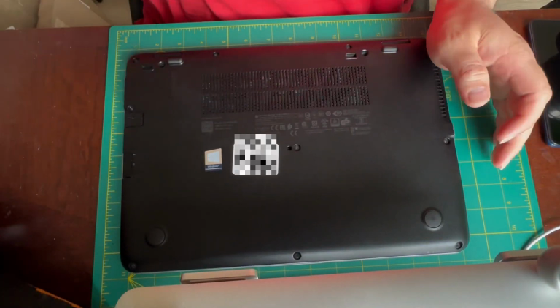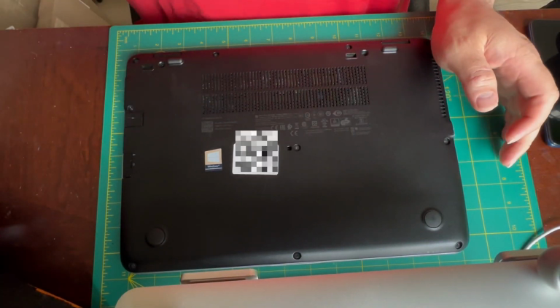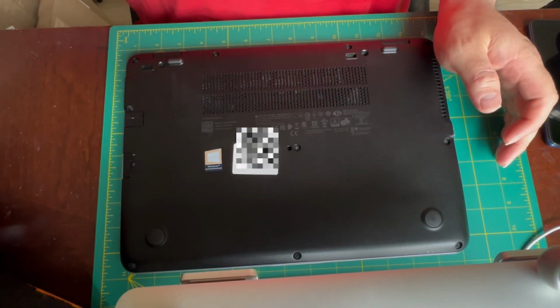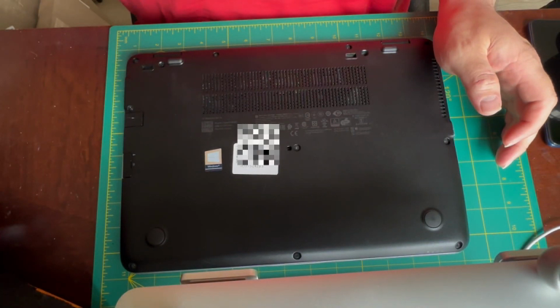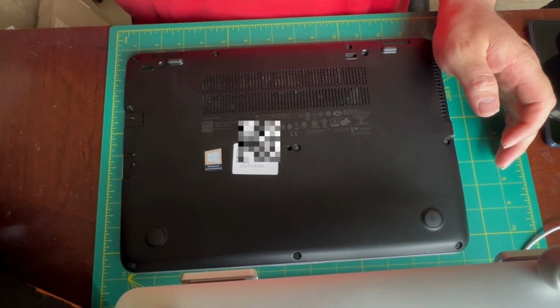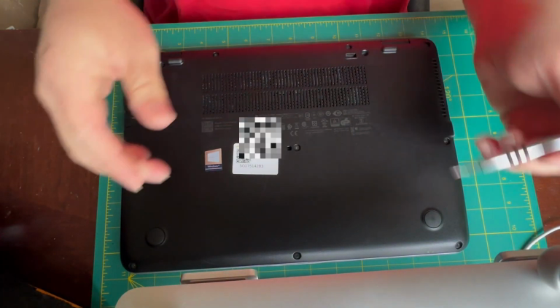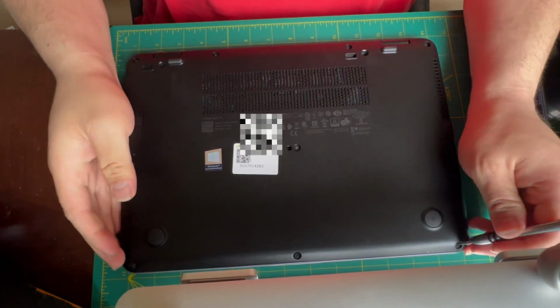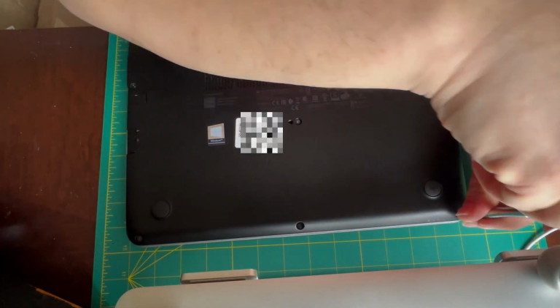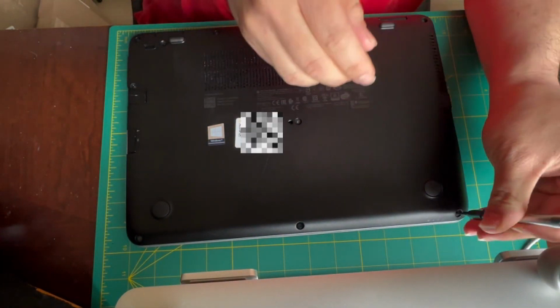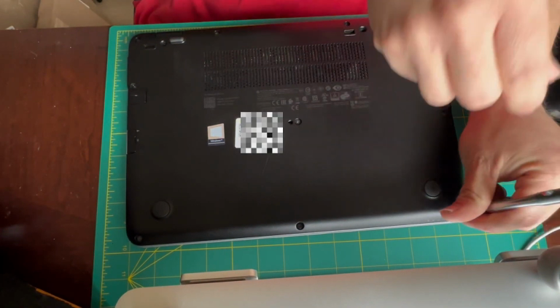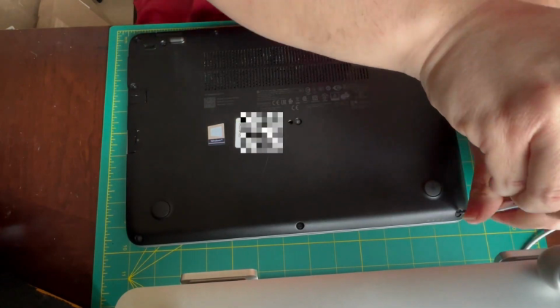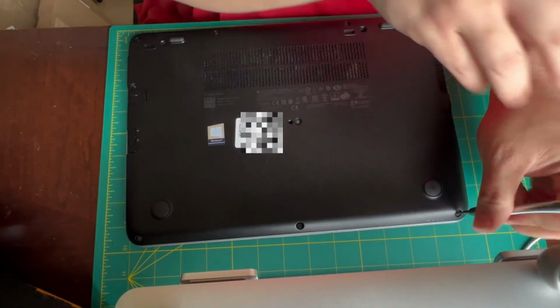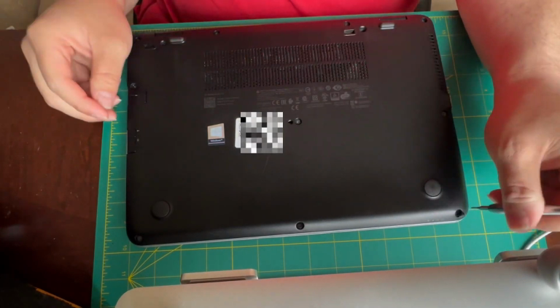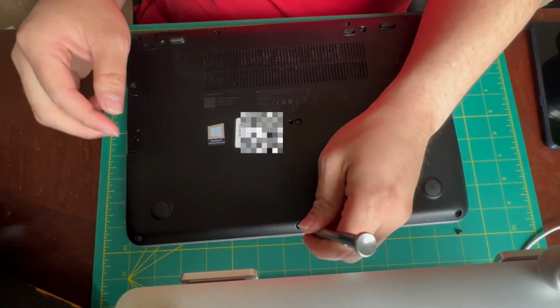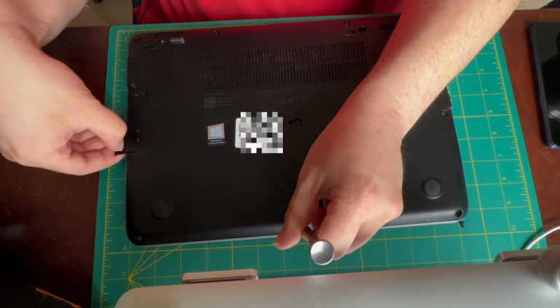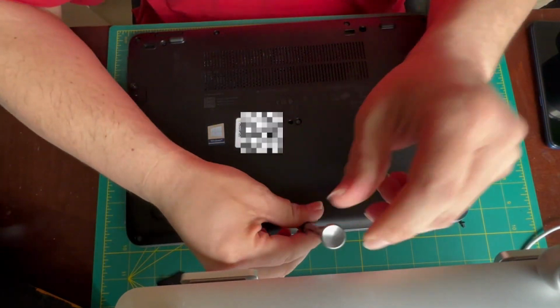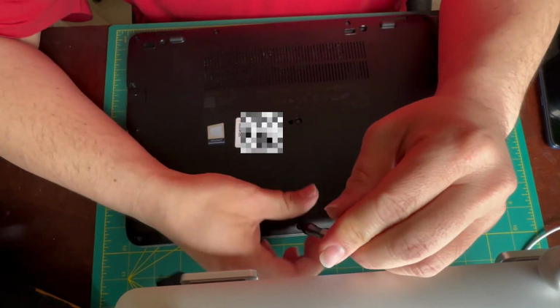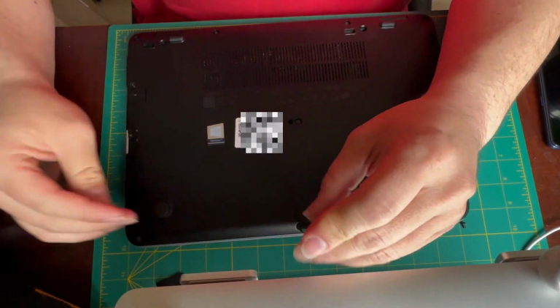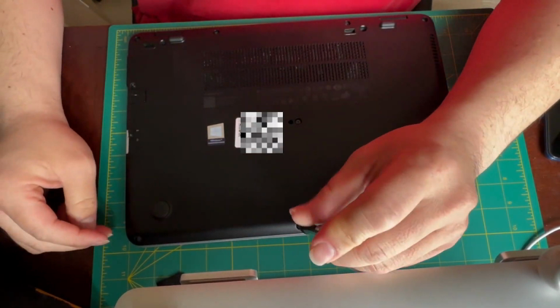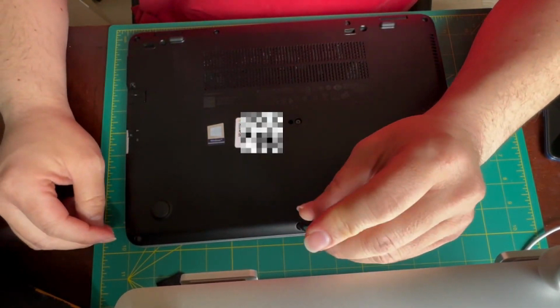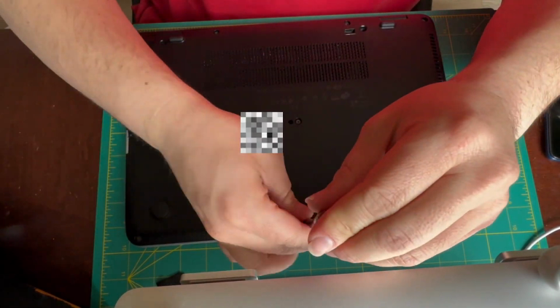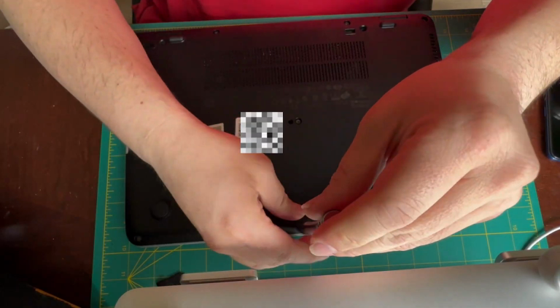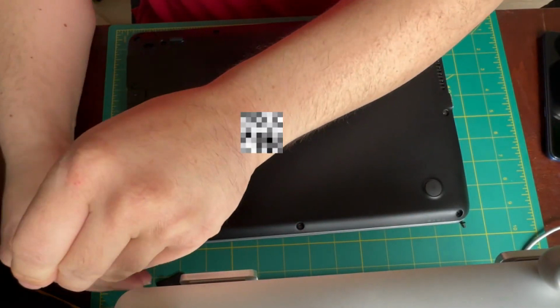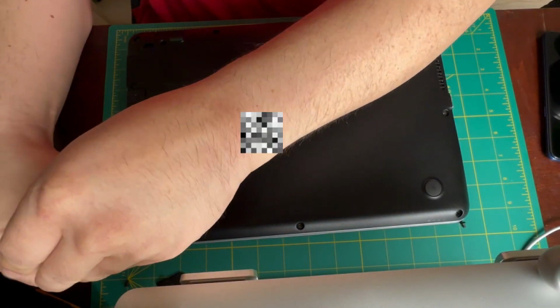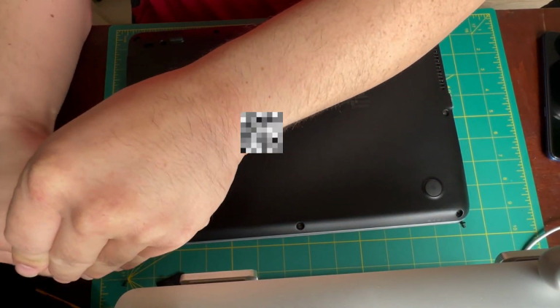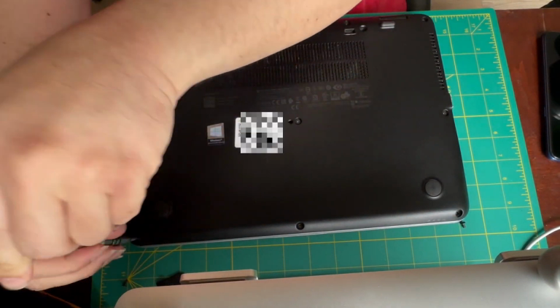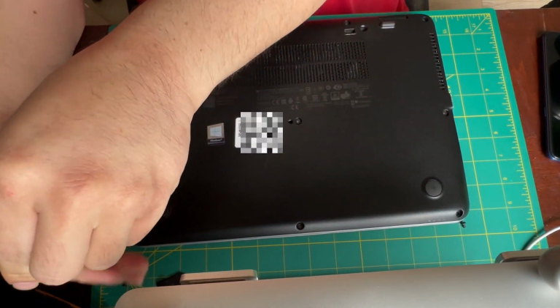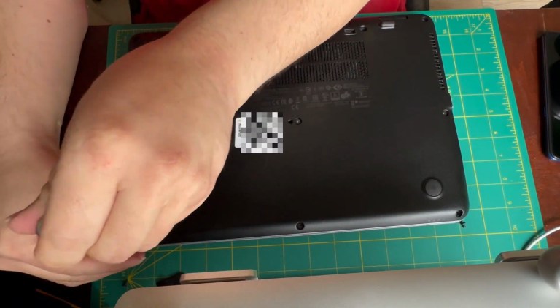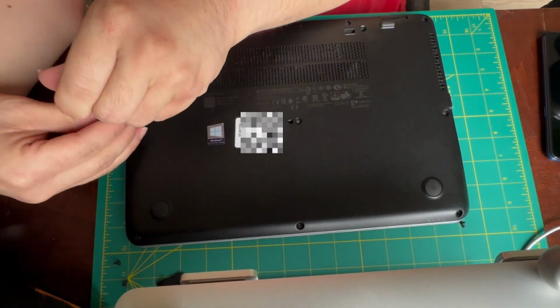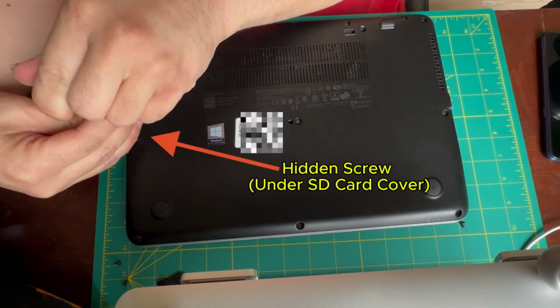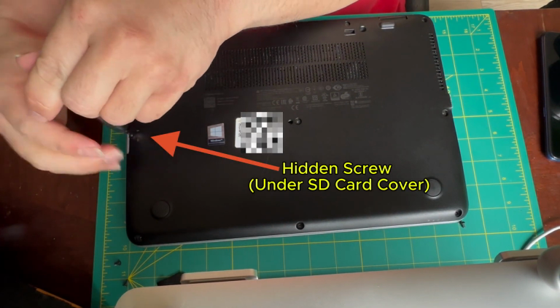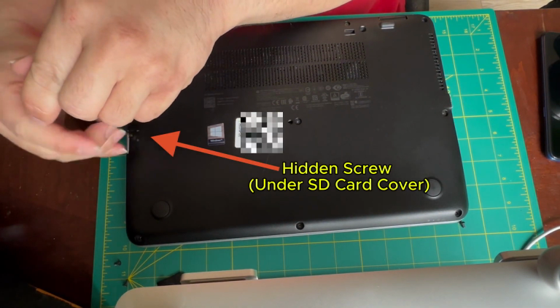Hello everybody. Today I will be upgrading the 1366x768 LCD on this HP EliteBook 840G4 with a nice 1080p IPS Full HD display.